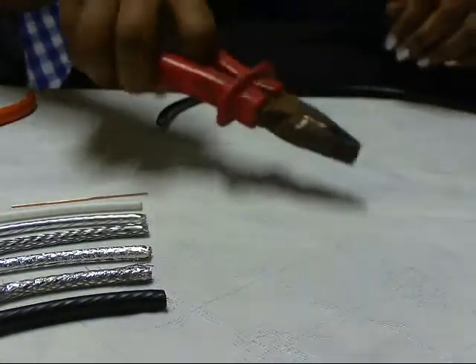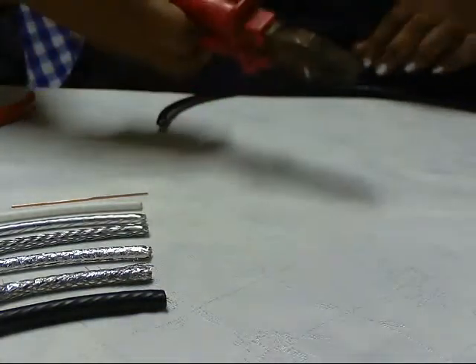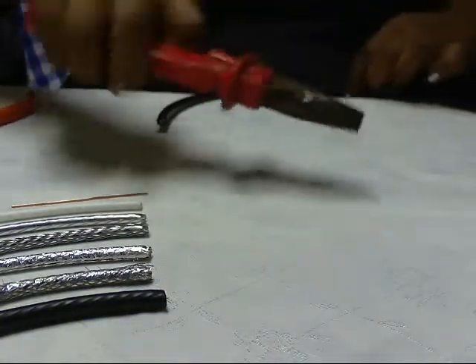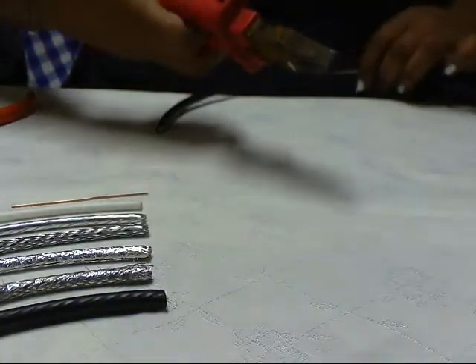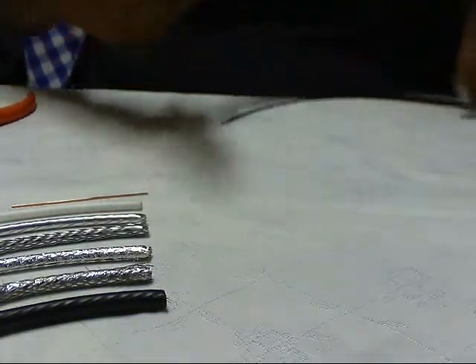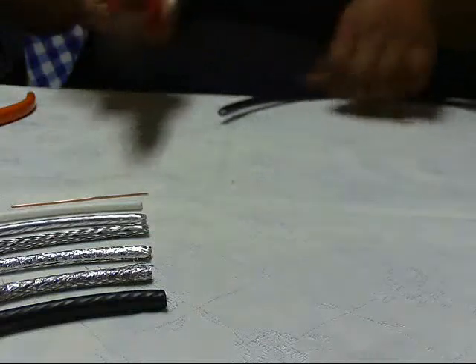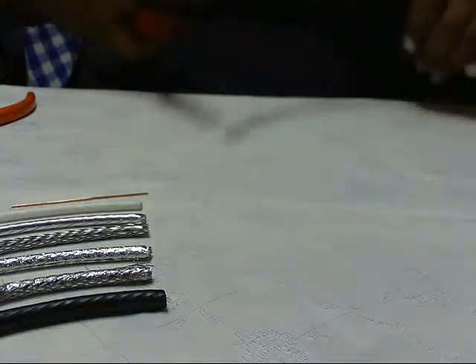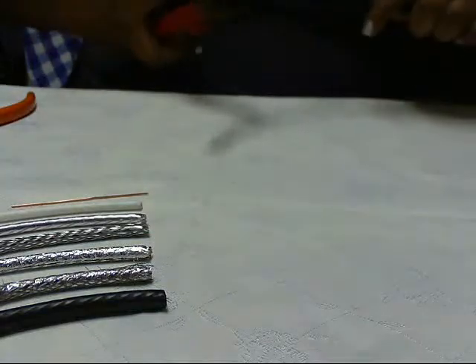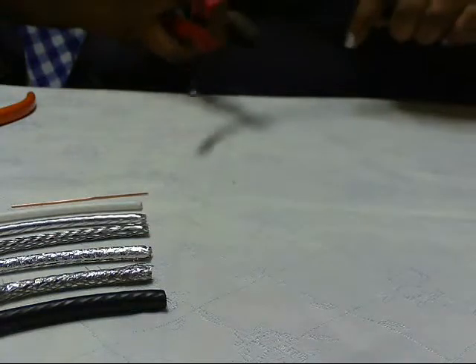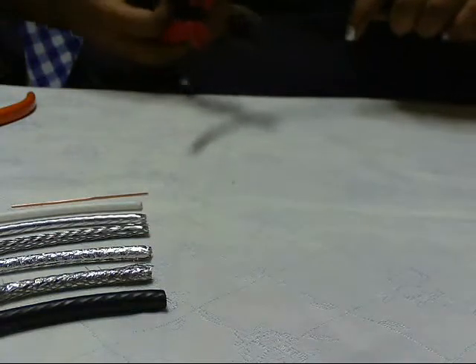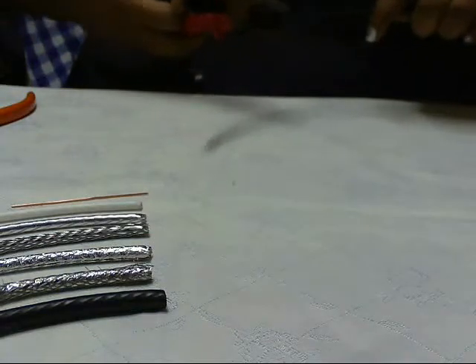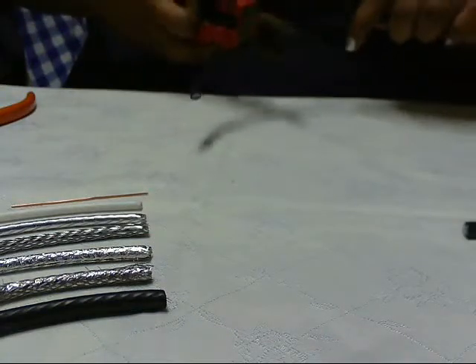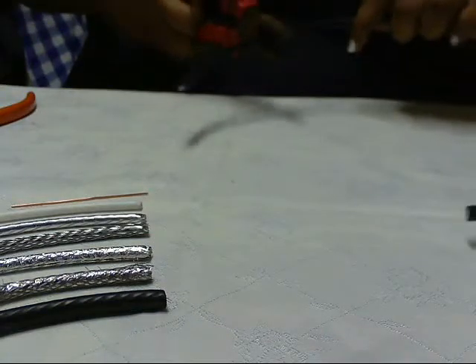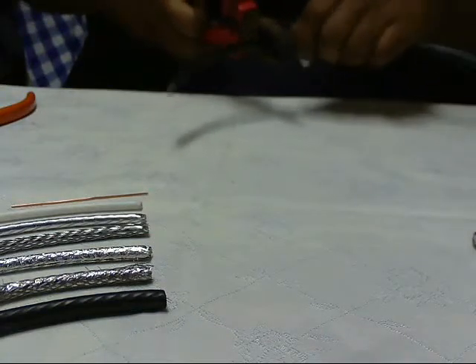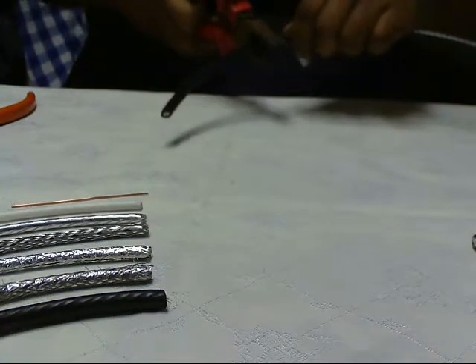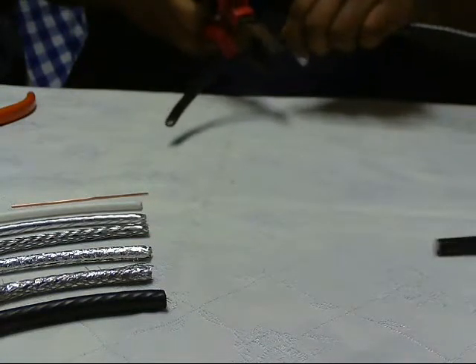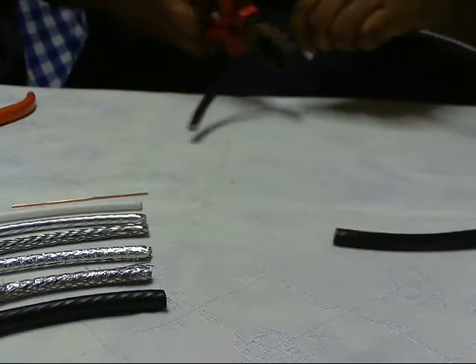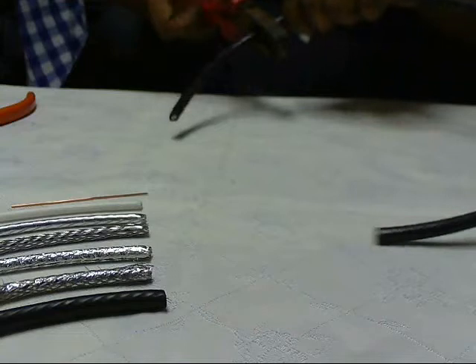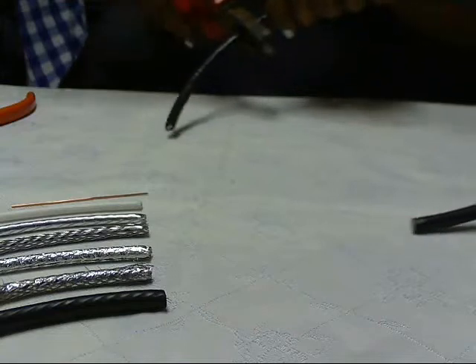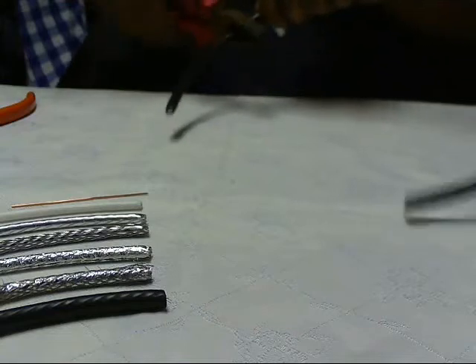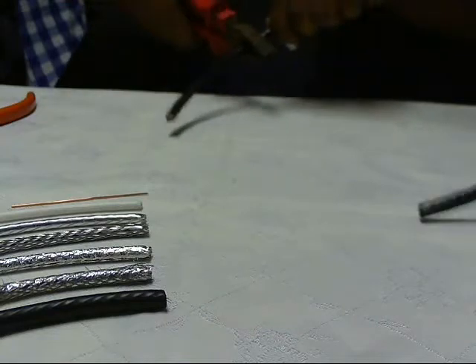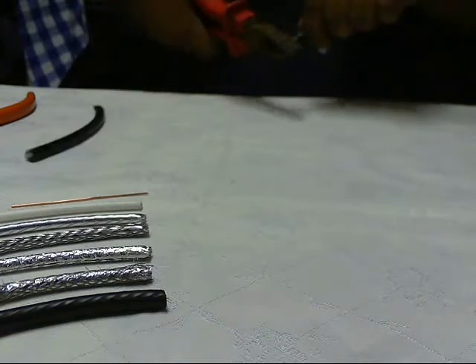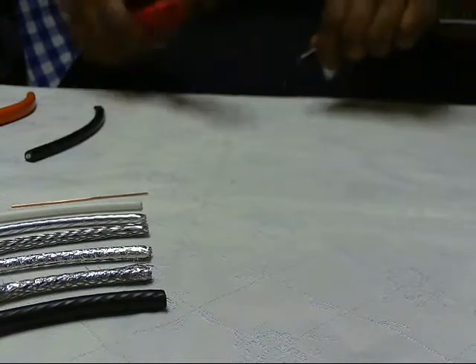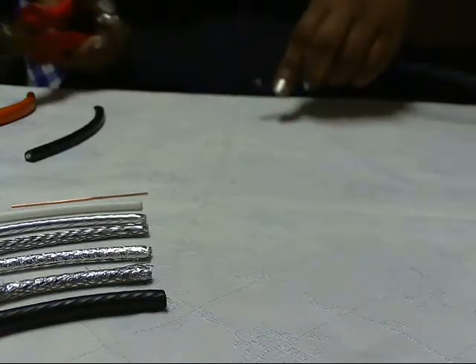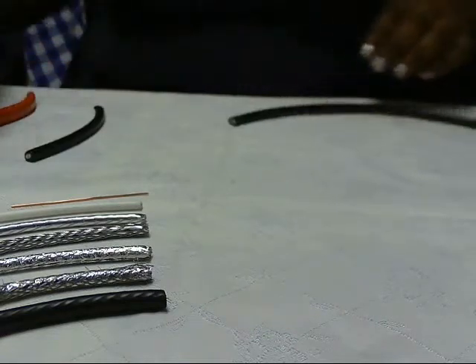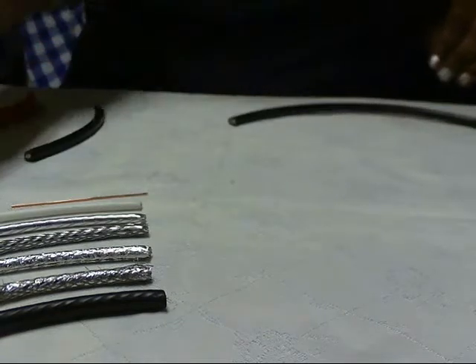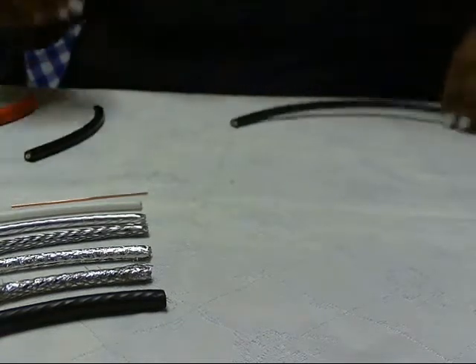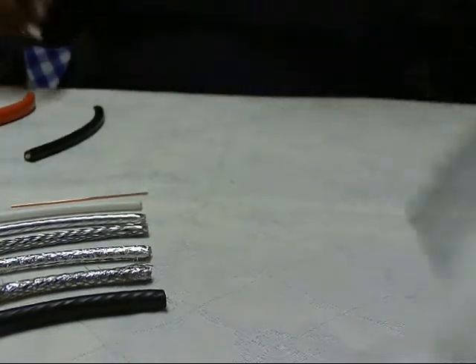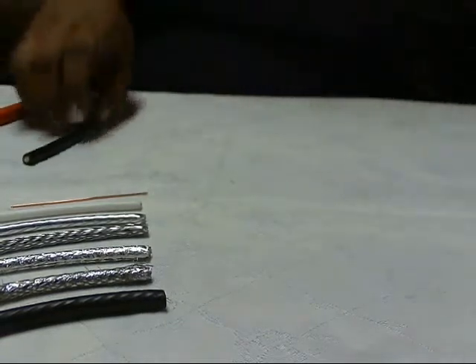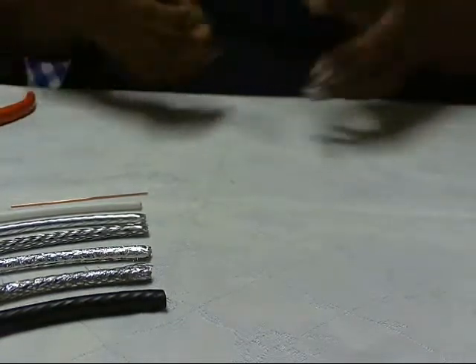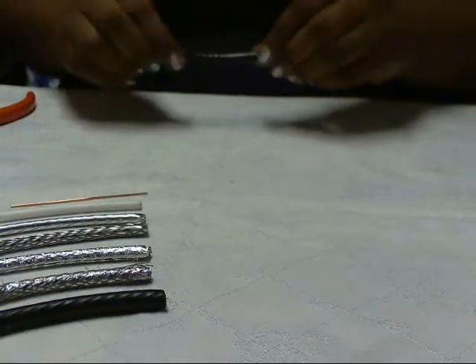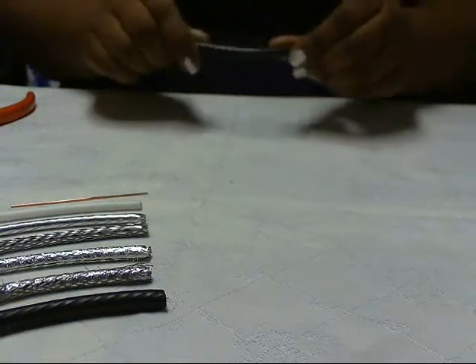First, let's move some of the stuff out of the way. You're going to use your hefty wire cutters and just lop off a good size amount, so I'm going to be working with this today.